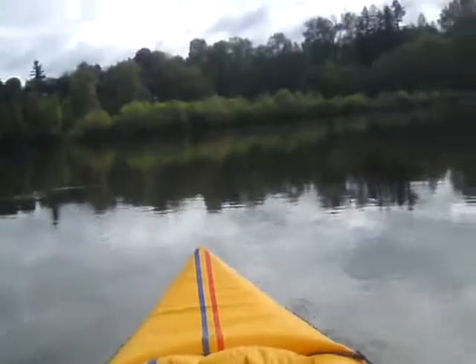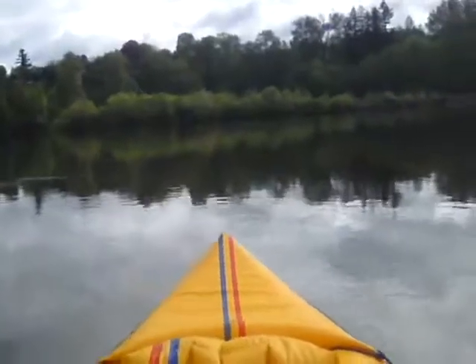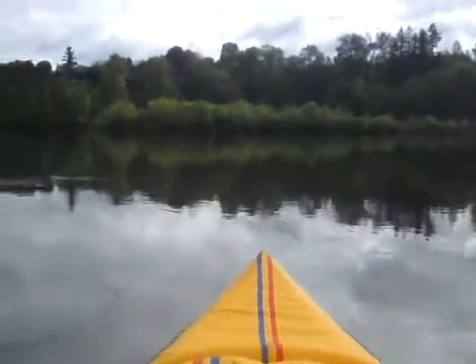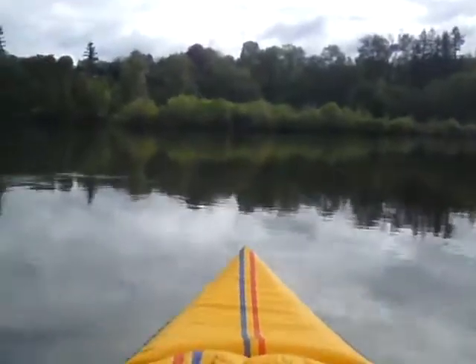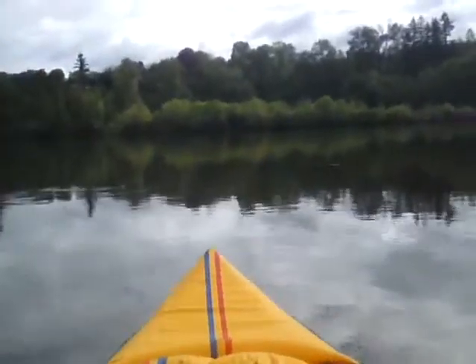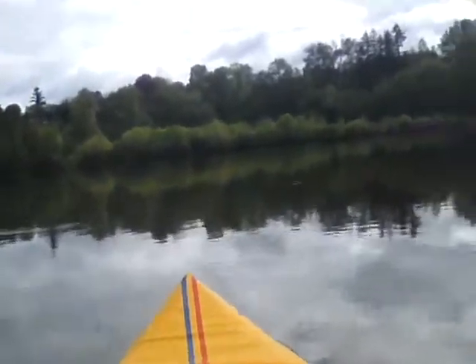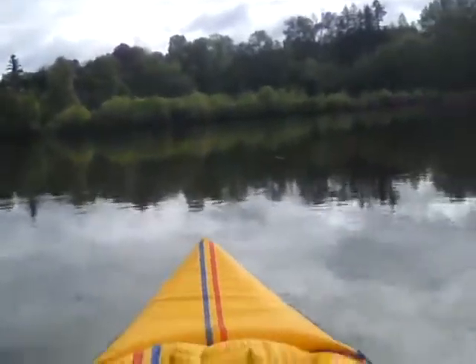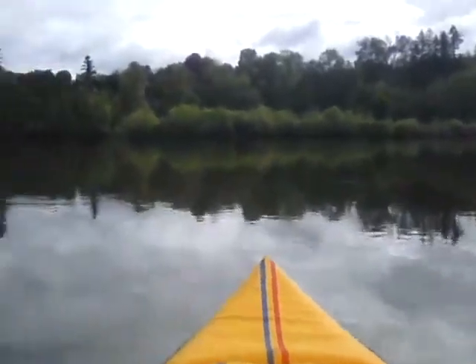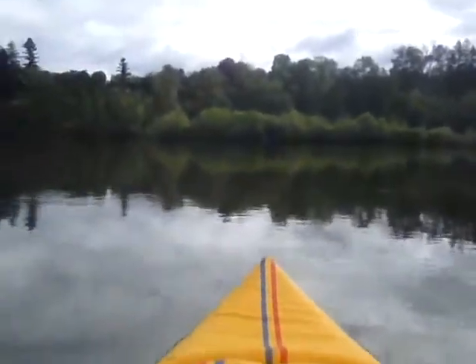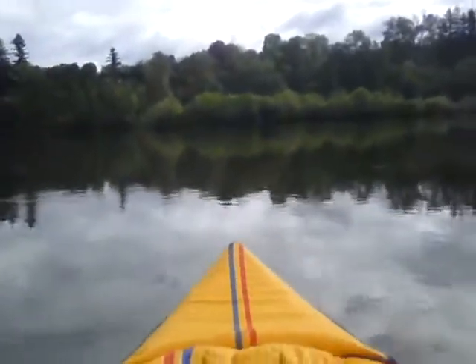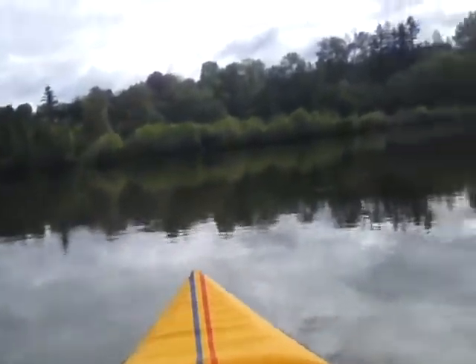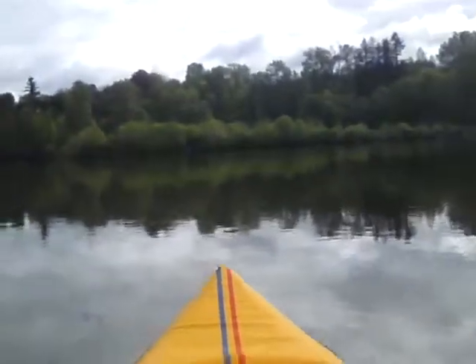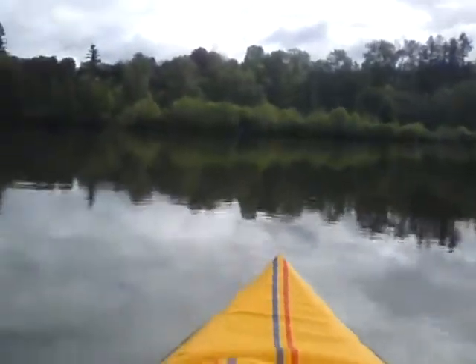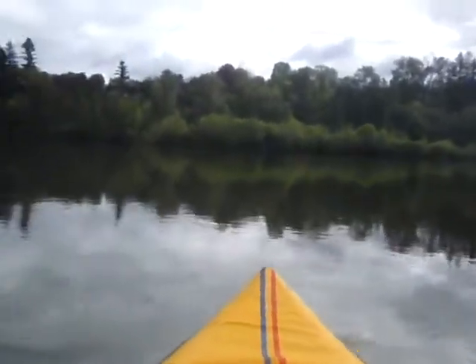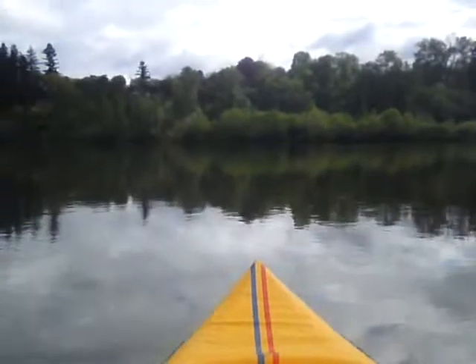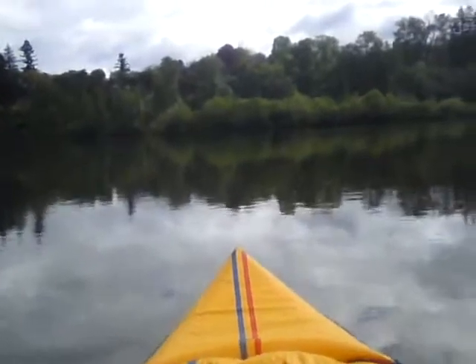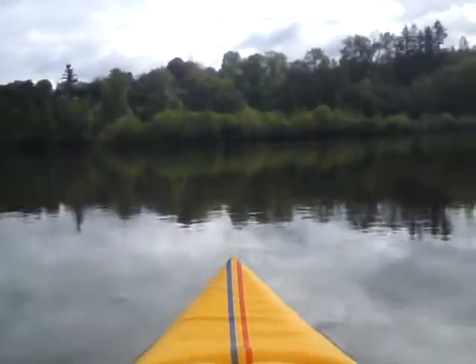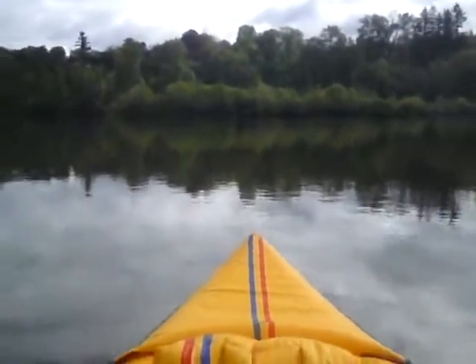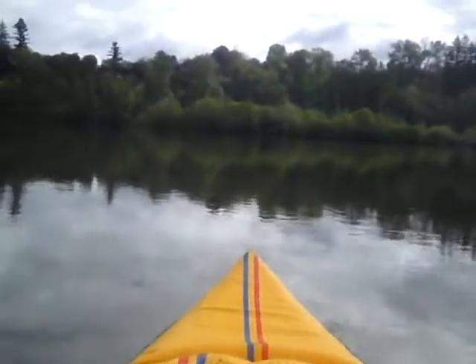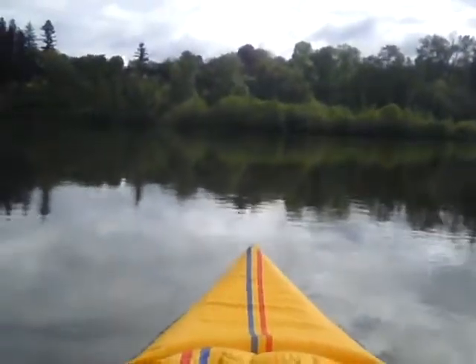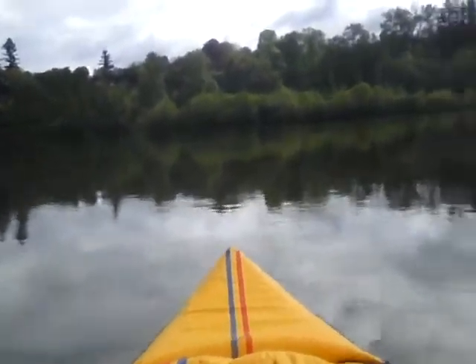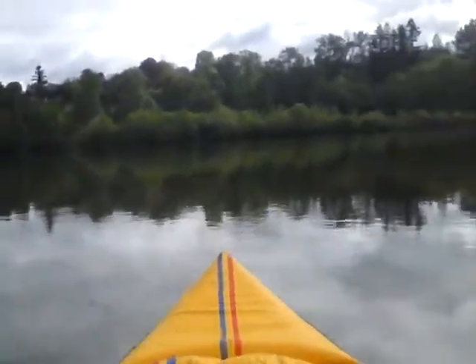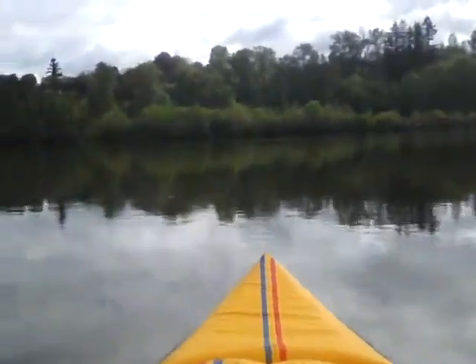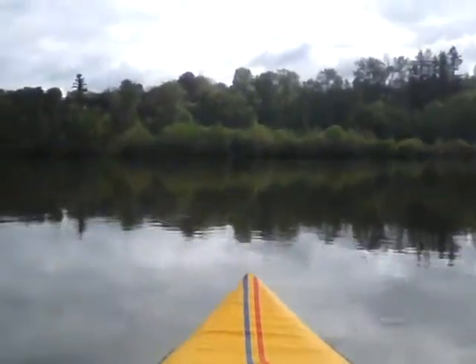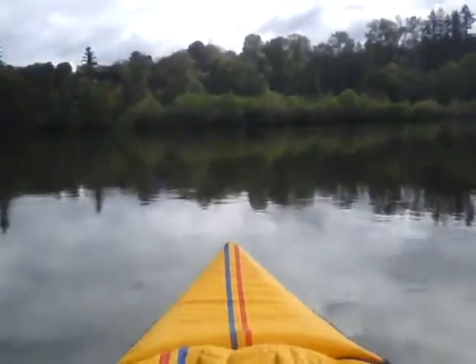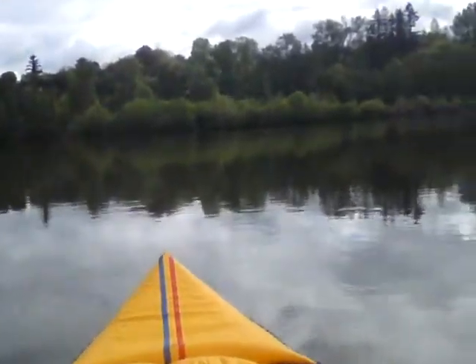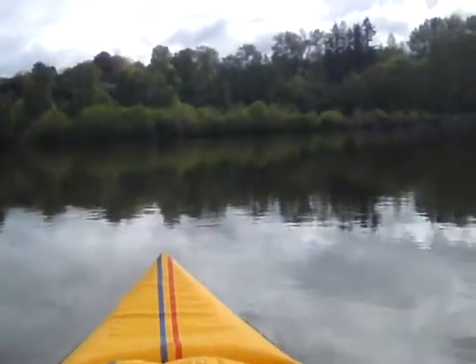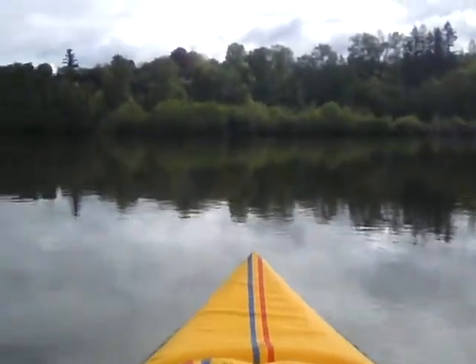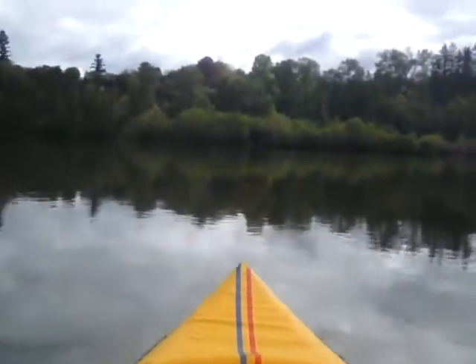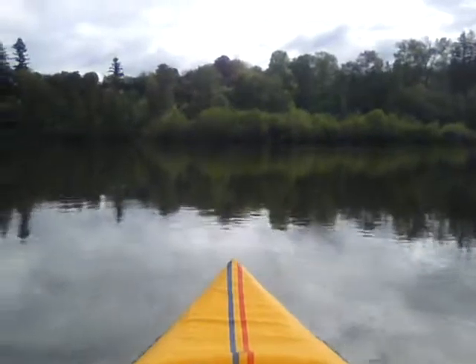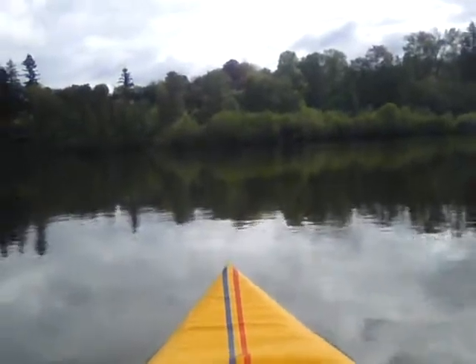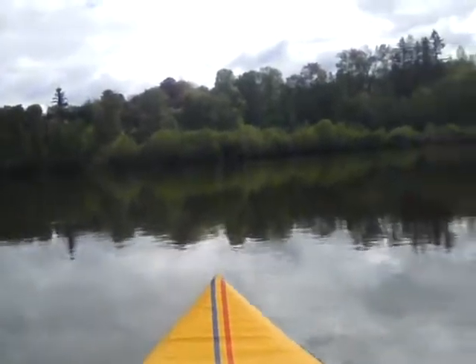Coming over here, I said there were two segments to this video, but there's actually three: the trip over, the placement of the cache, and now the return home.